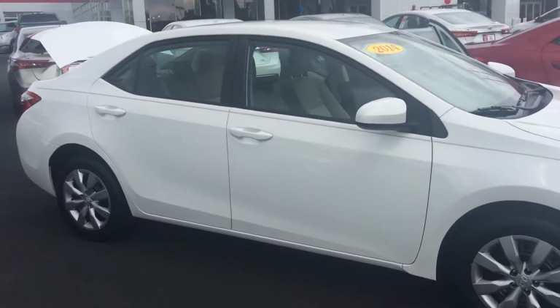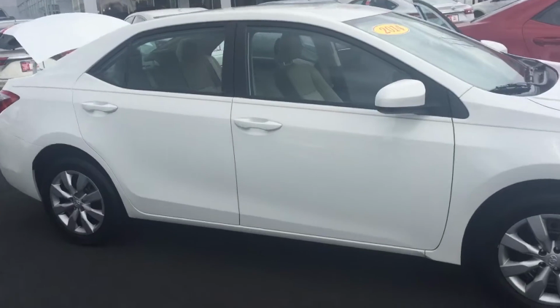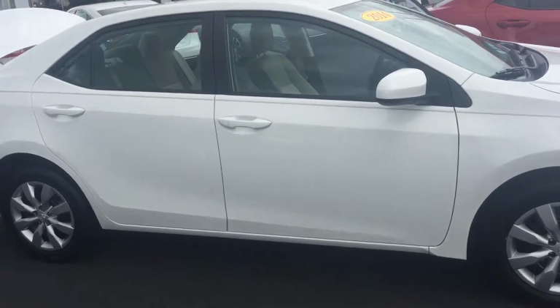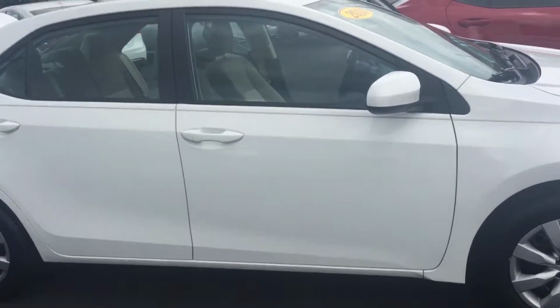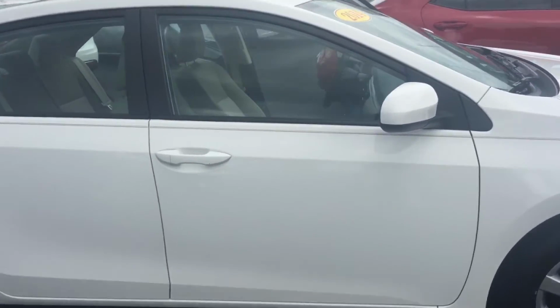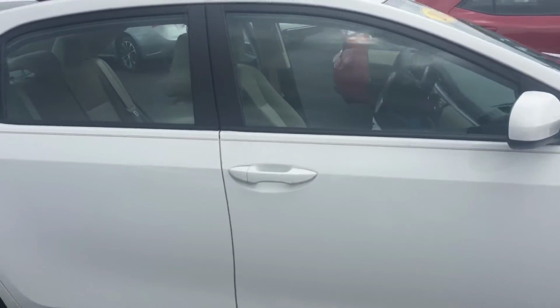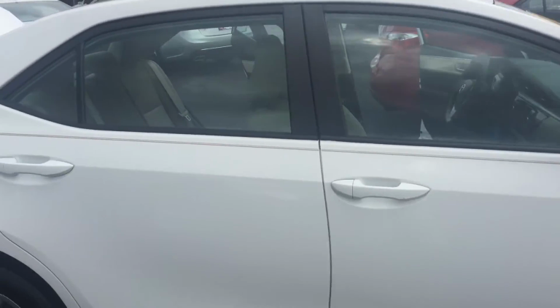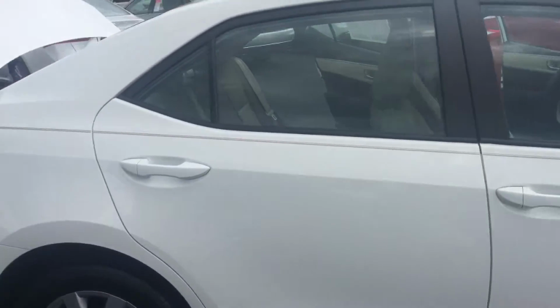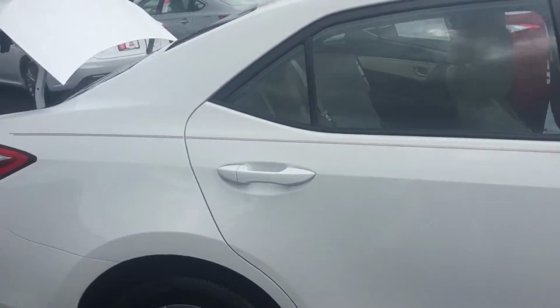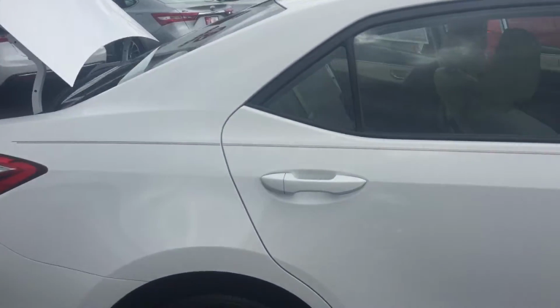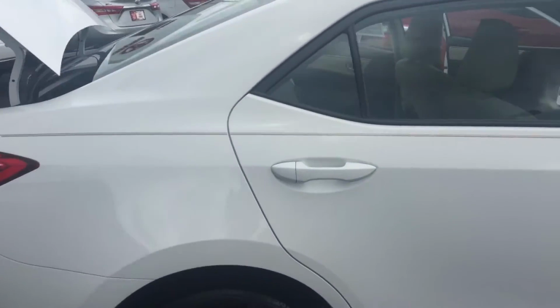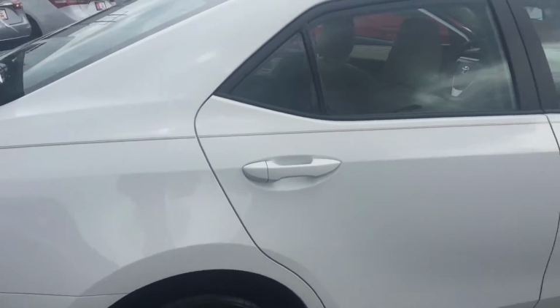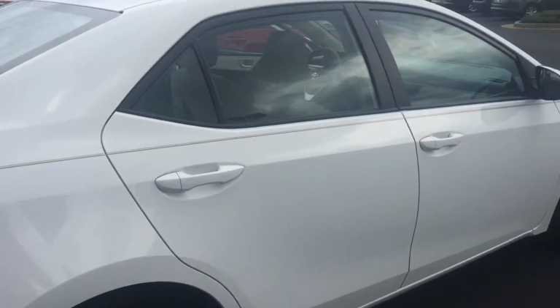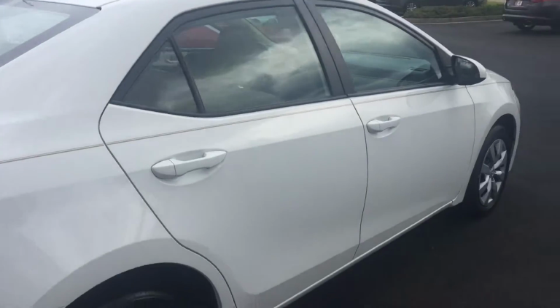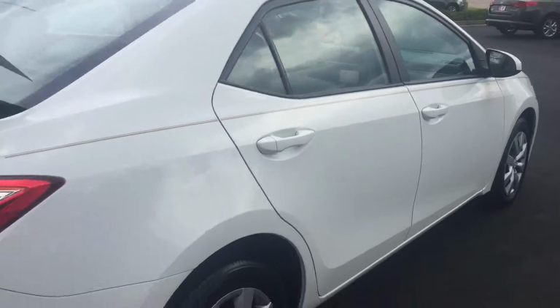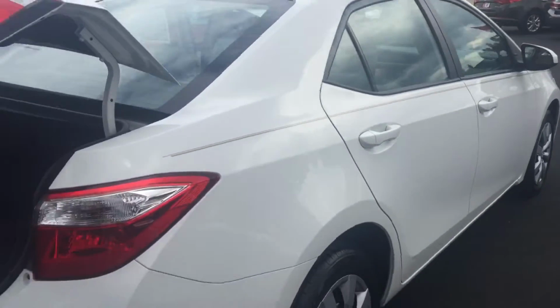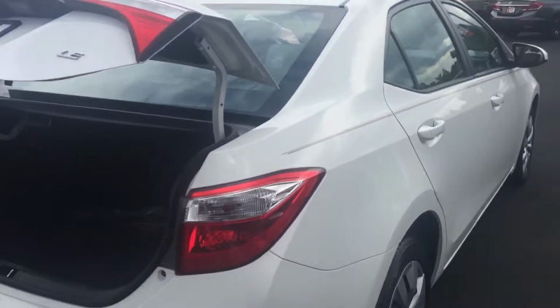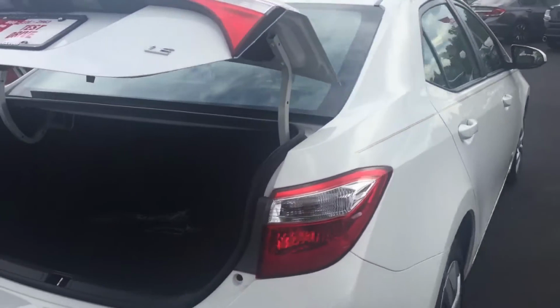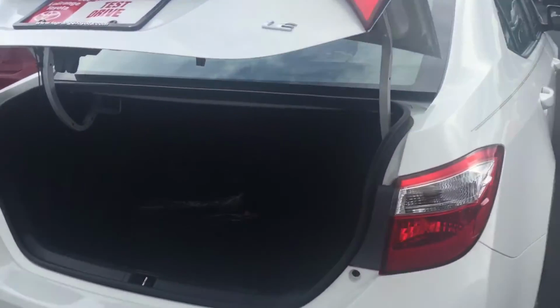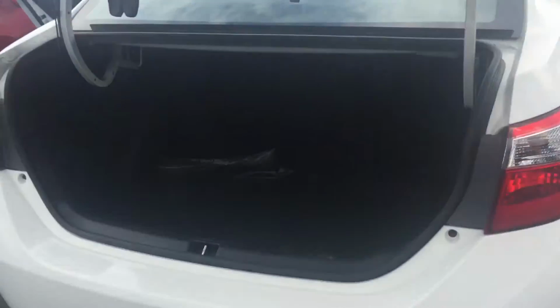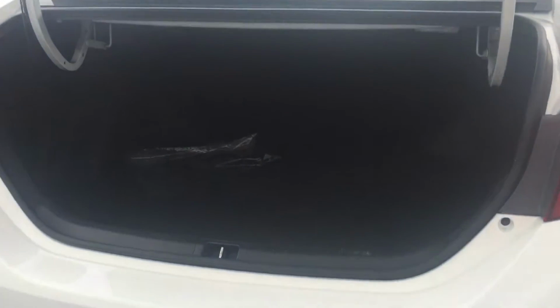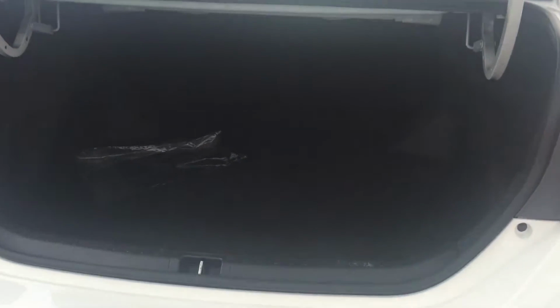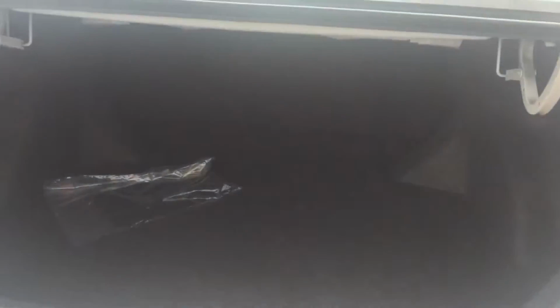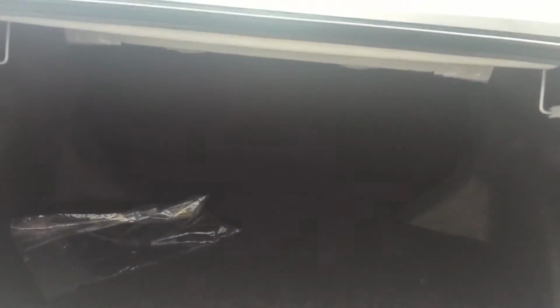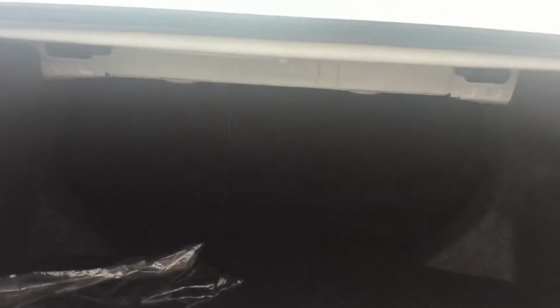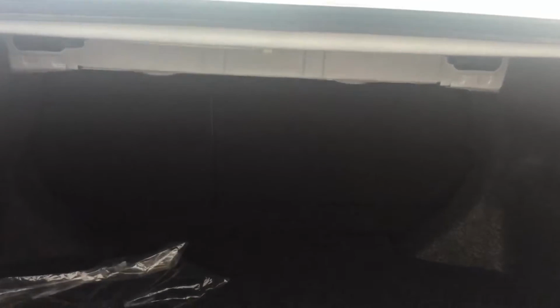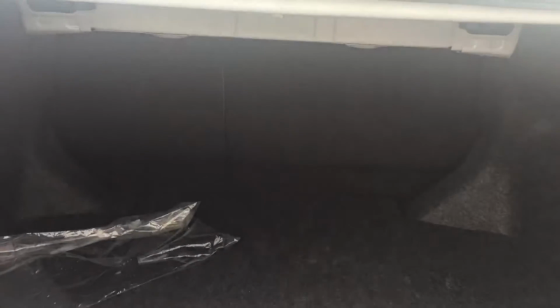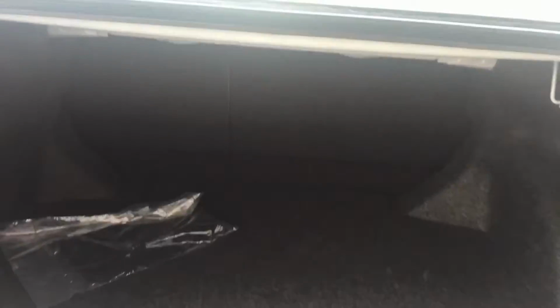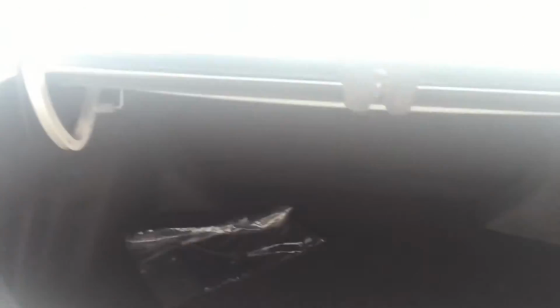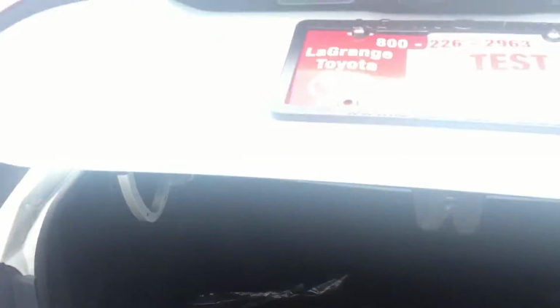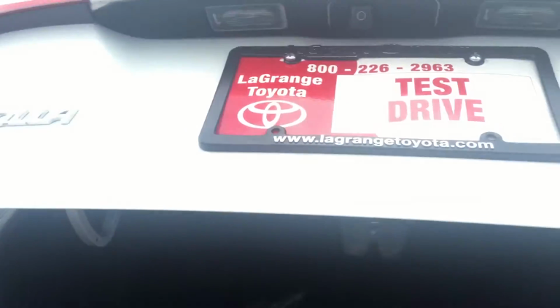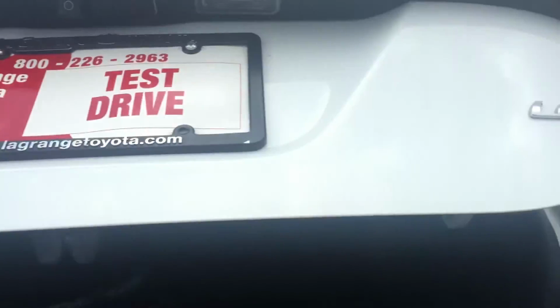It also has a nice little pinstripe down the side that makes it a little more unique — you won't see a lot of these with pinstripes. It has an excellent cargo area and the back seat goes down as well for extra storage.